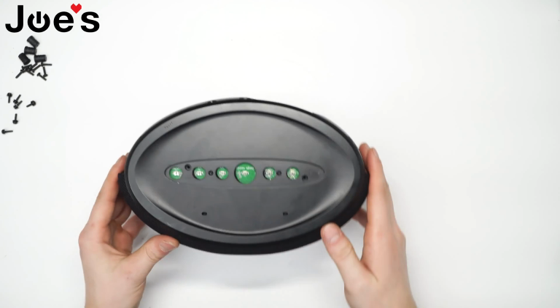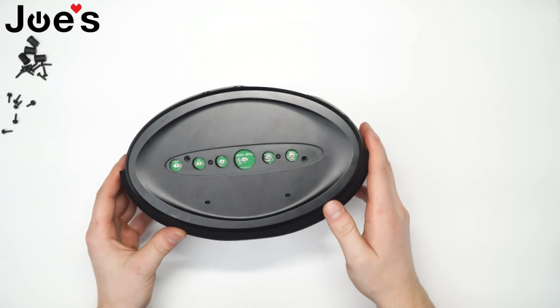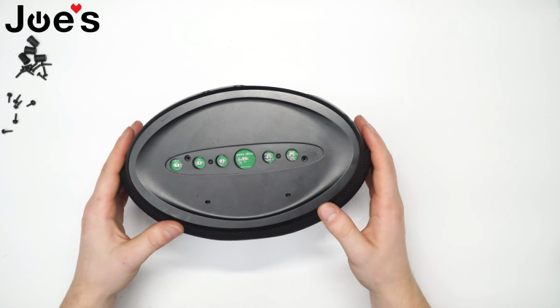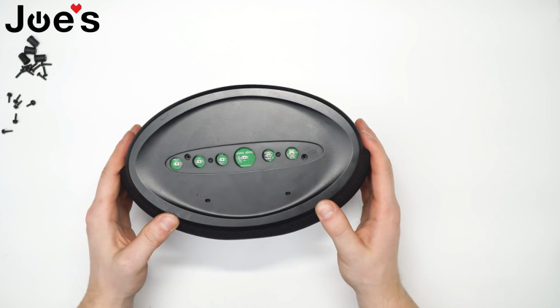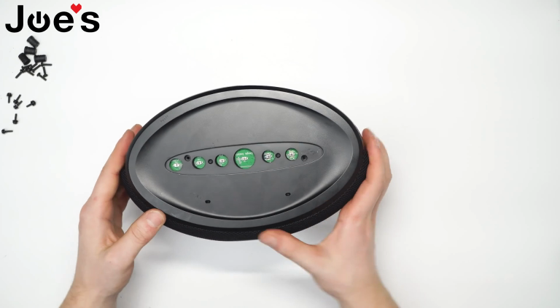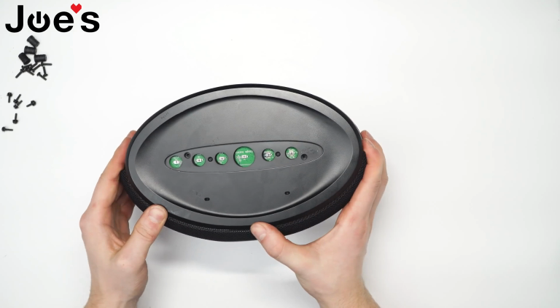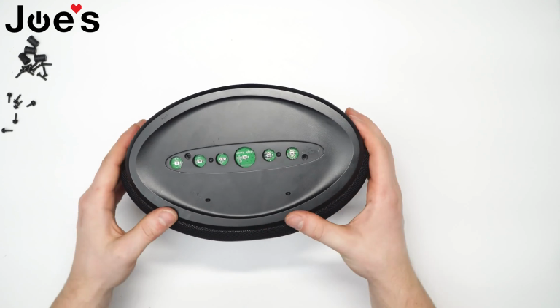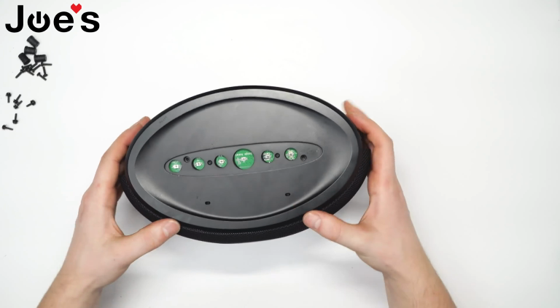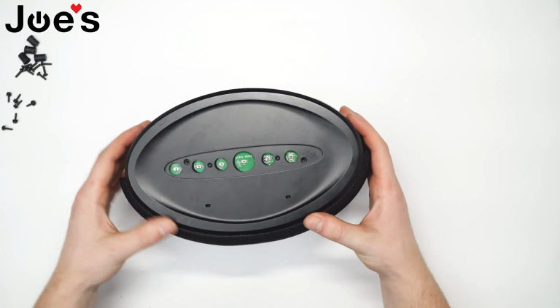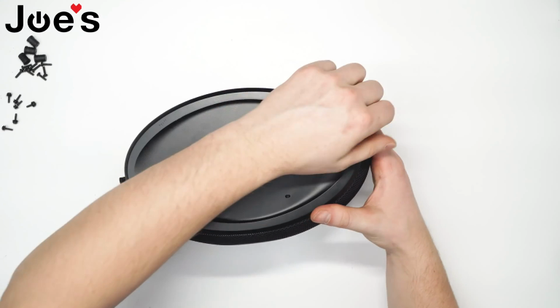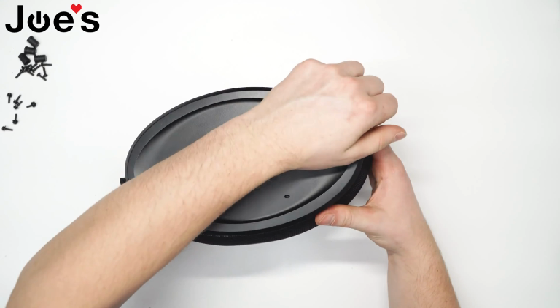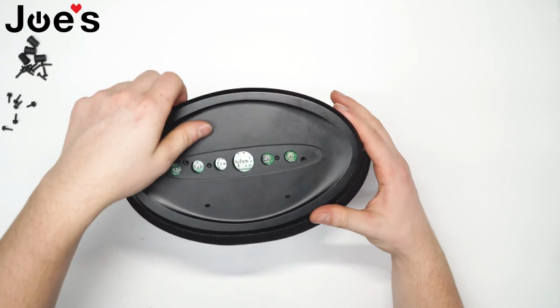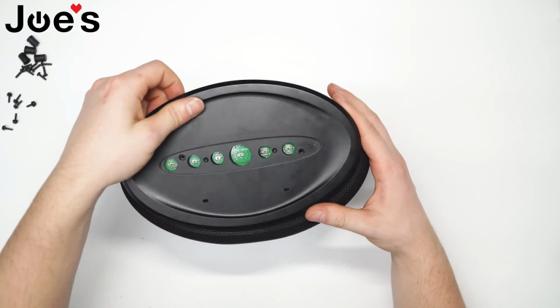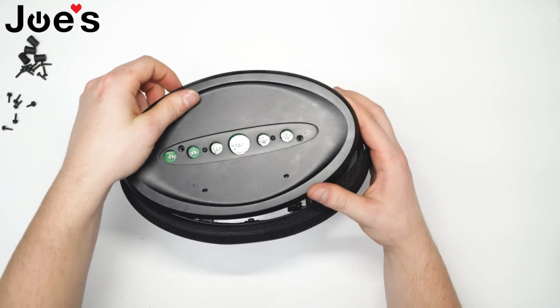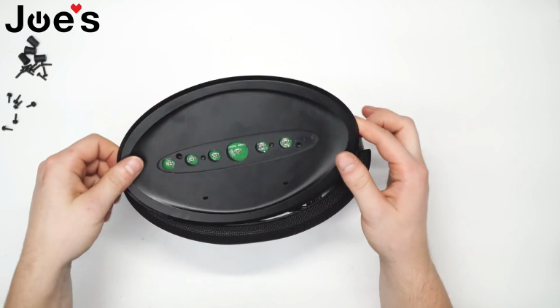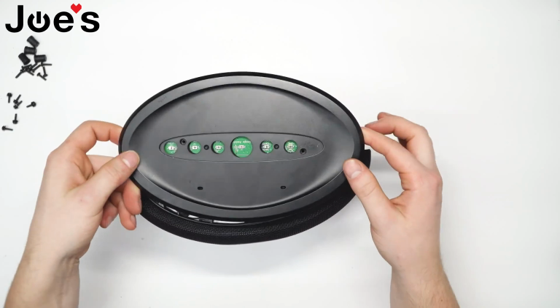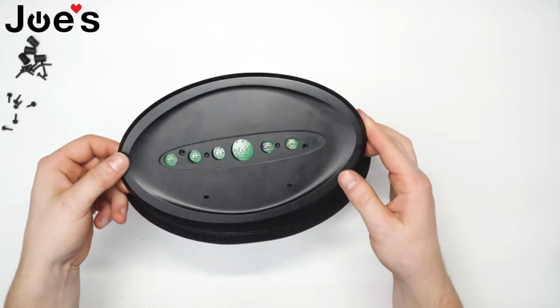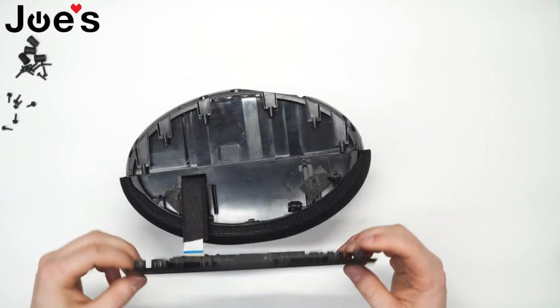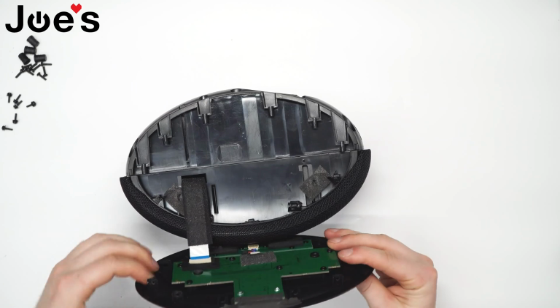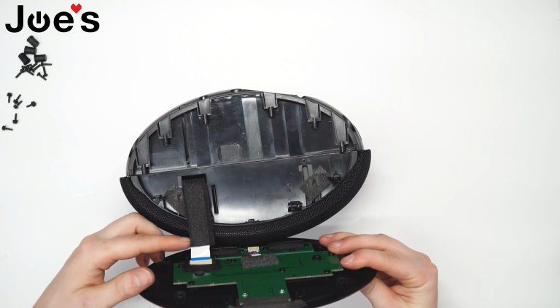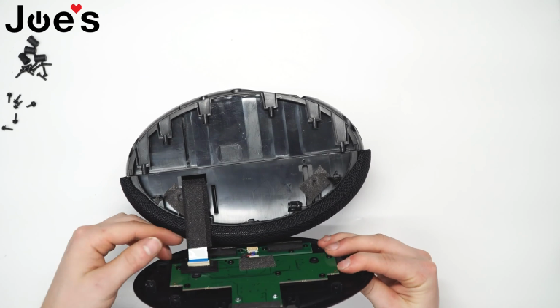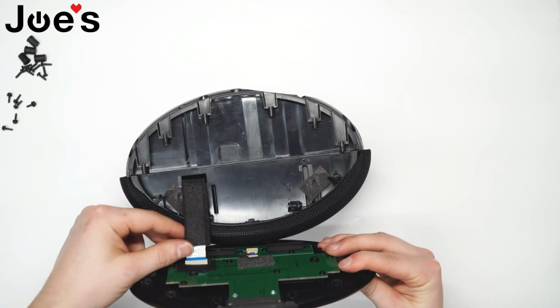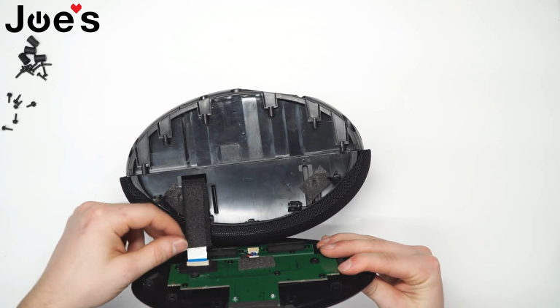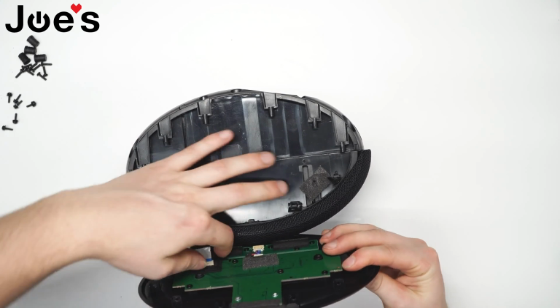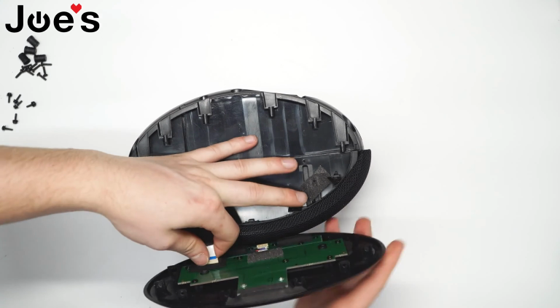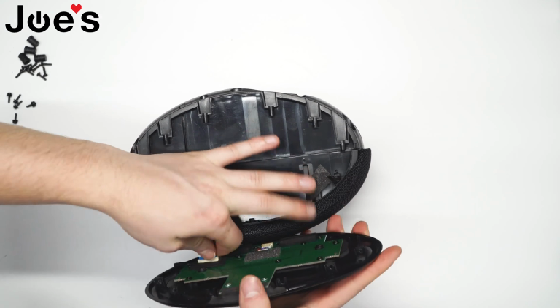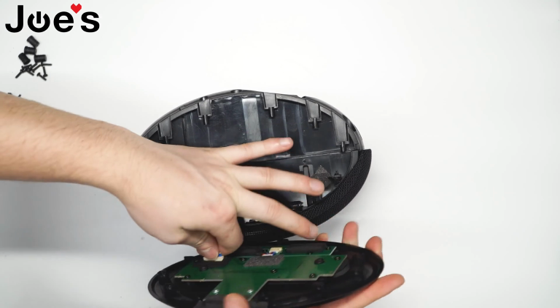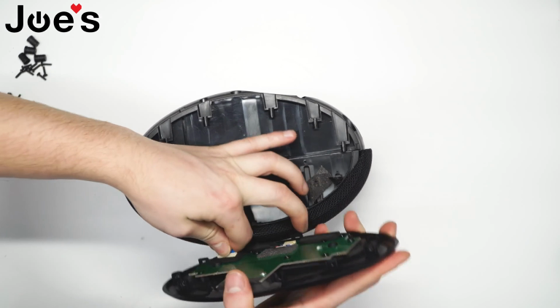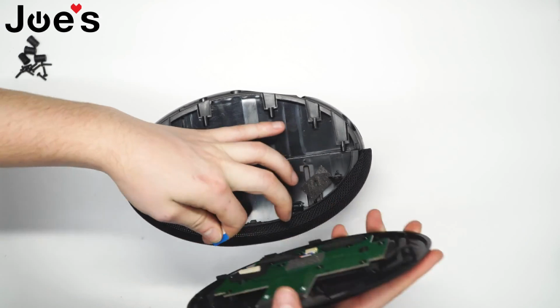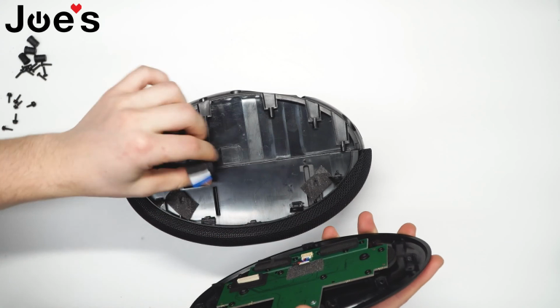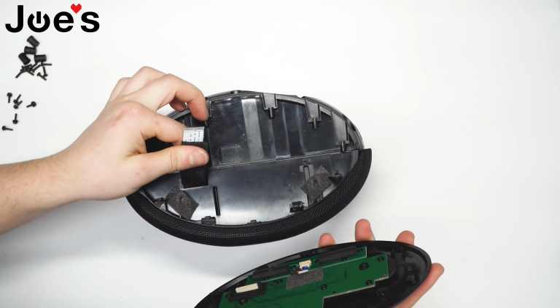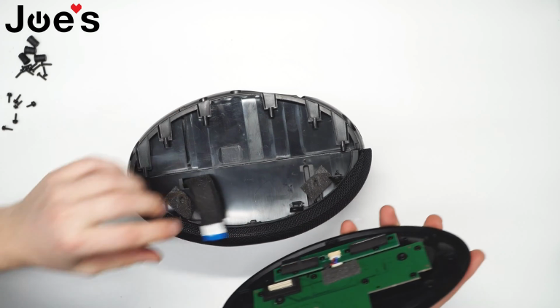Next, you can simply push out on this top cover and it will come free. Be gentle as there is a ribbon that will be out here. You can pull it out.